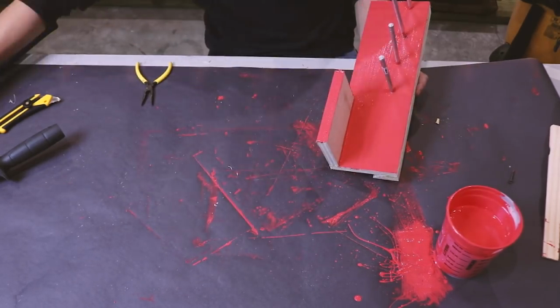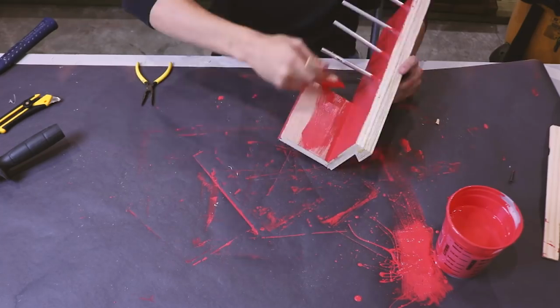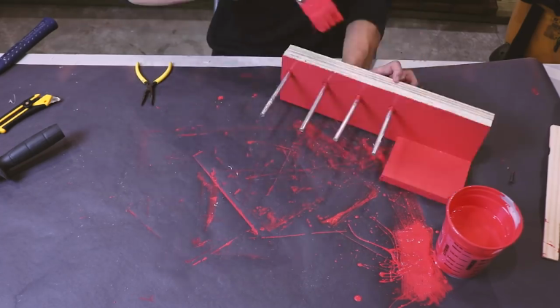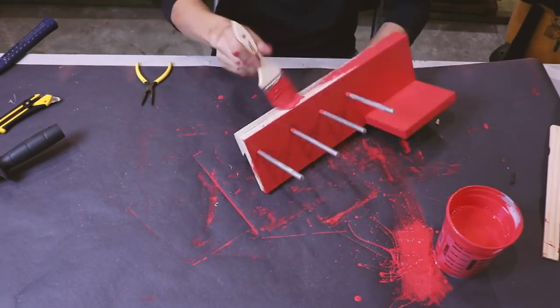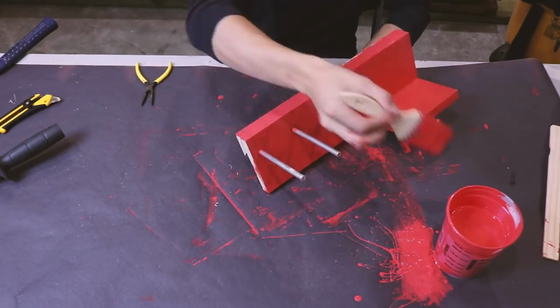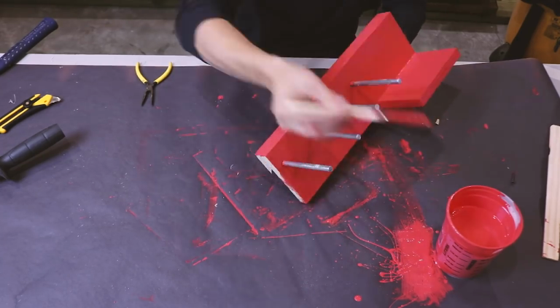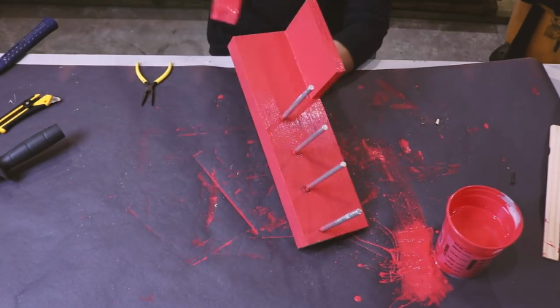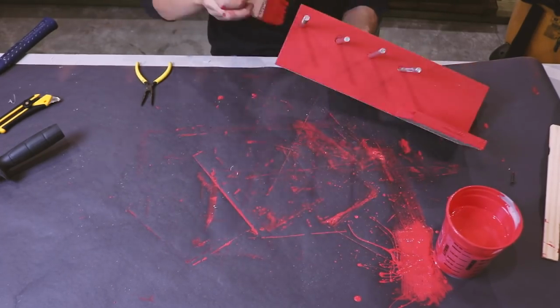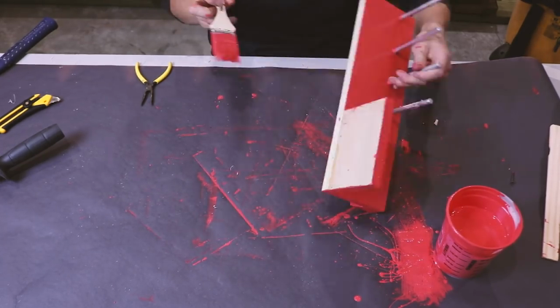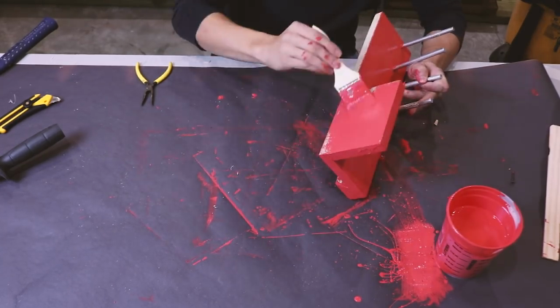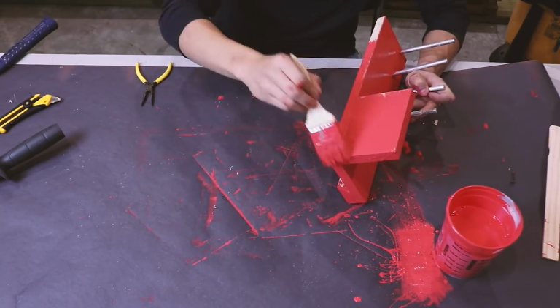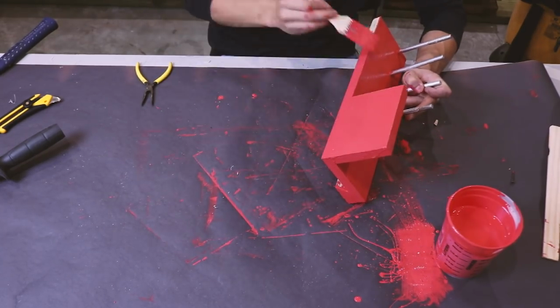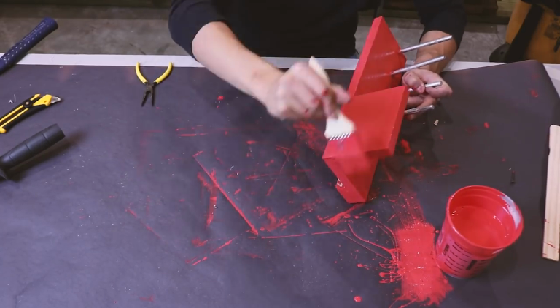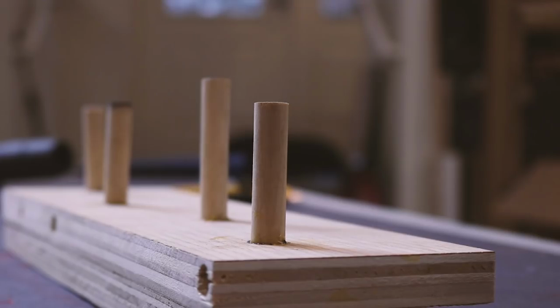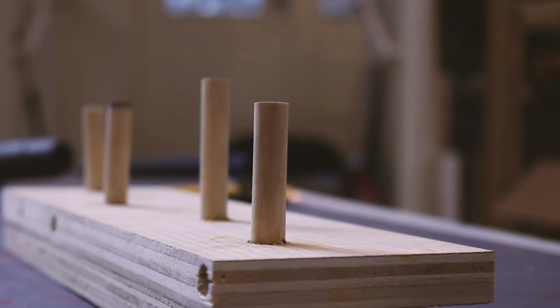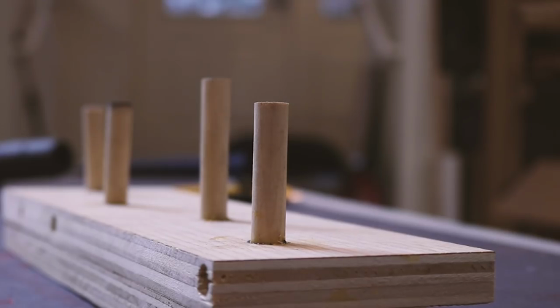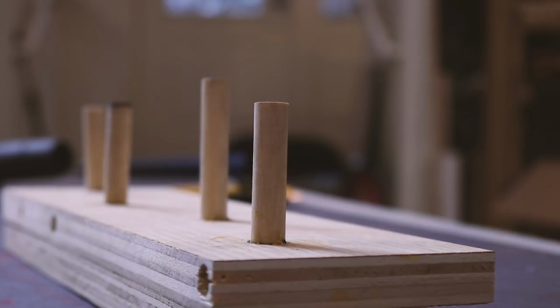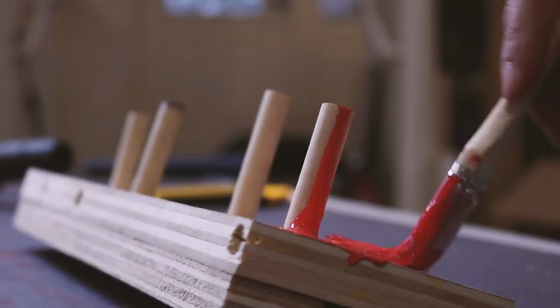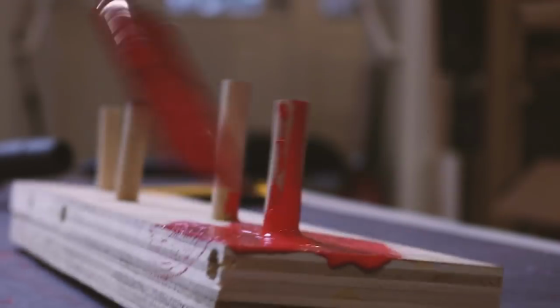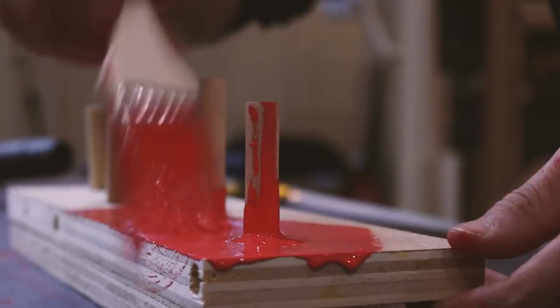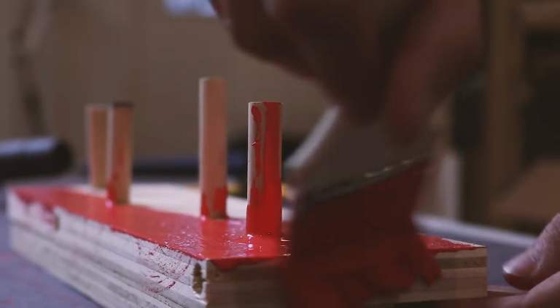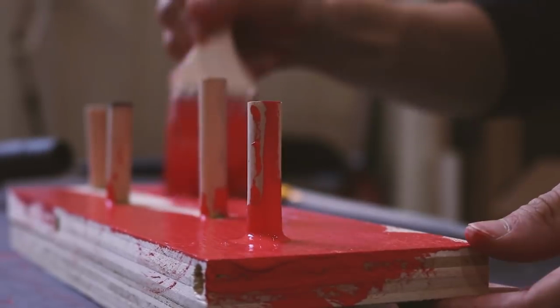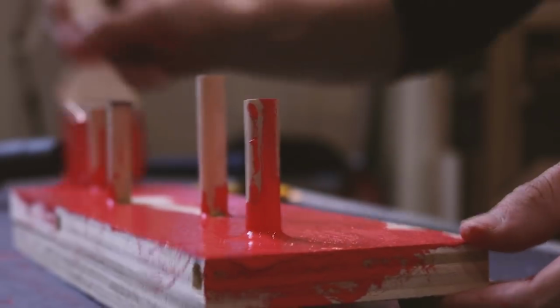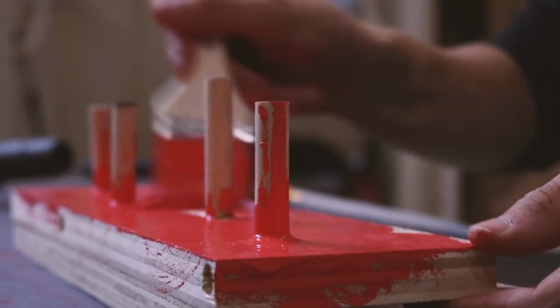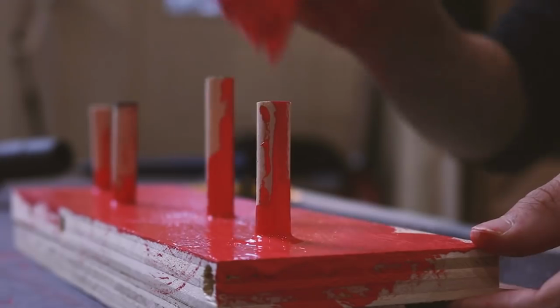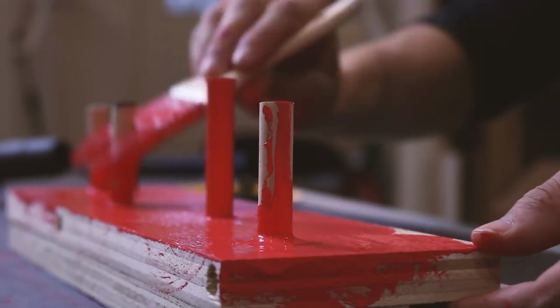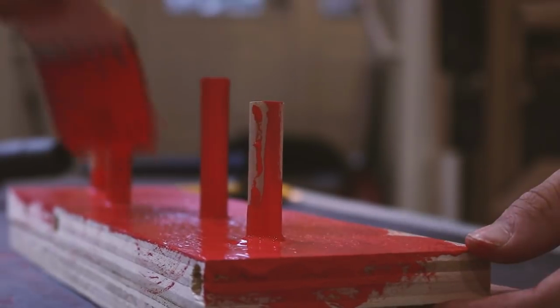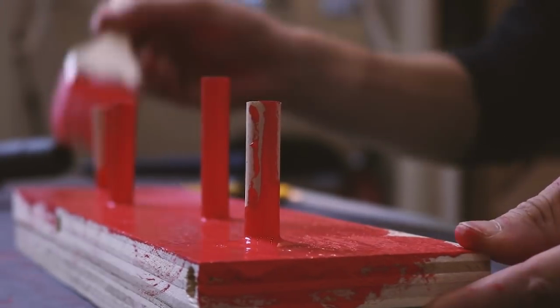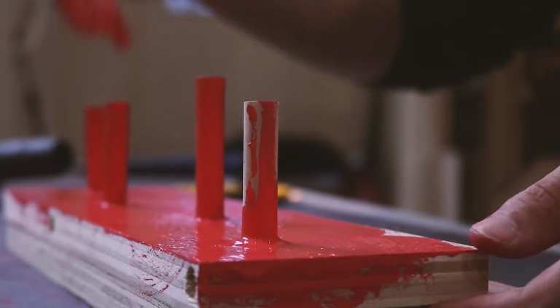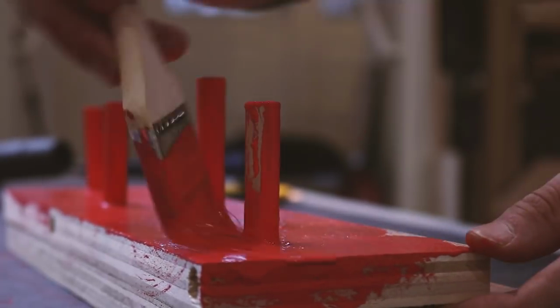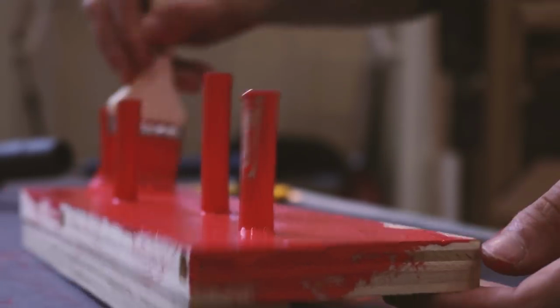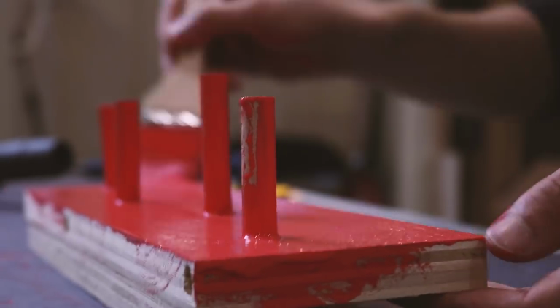You'll notice that not every tool holder is included in this build video, and that's because everyone has different tools. There are a thousand different ways you can mount things to a French cleat wall — this is just the way I did it and hopefully it gave you some helpful tips.